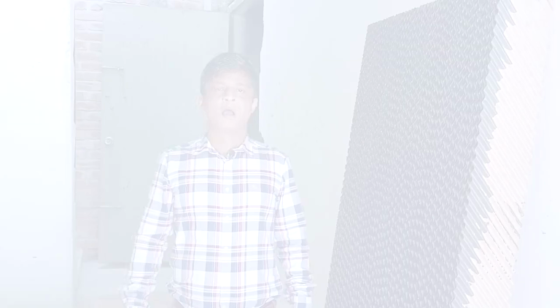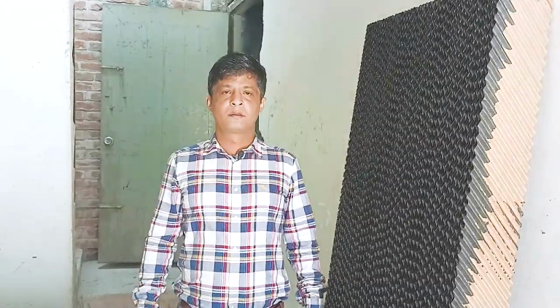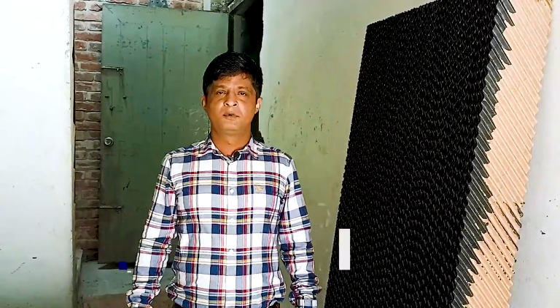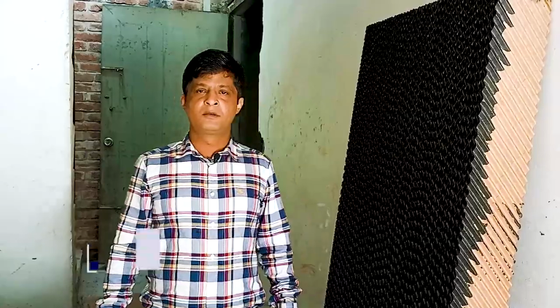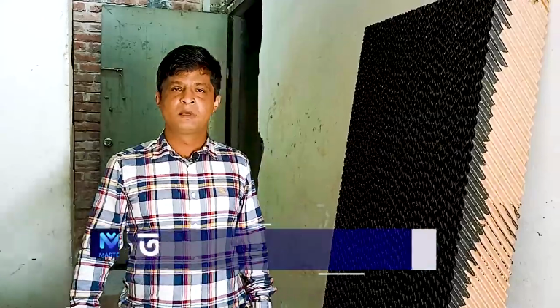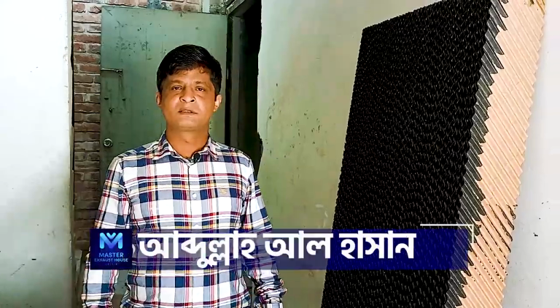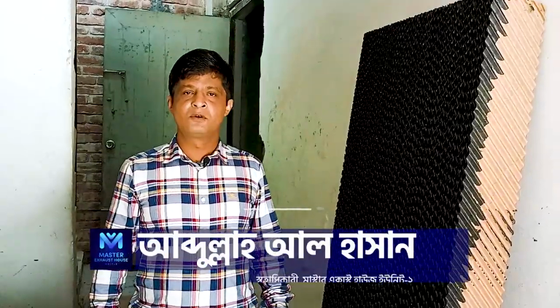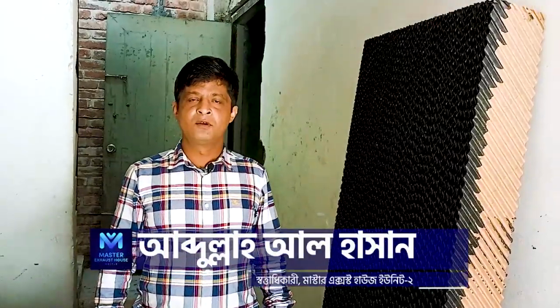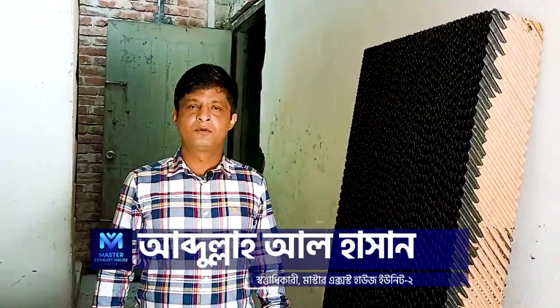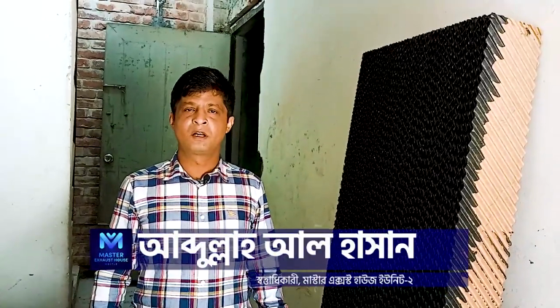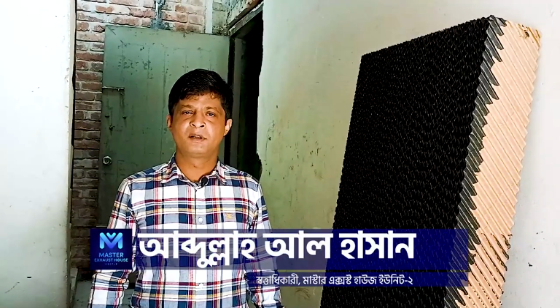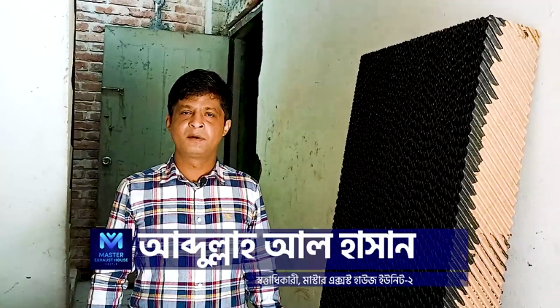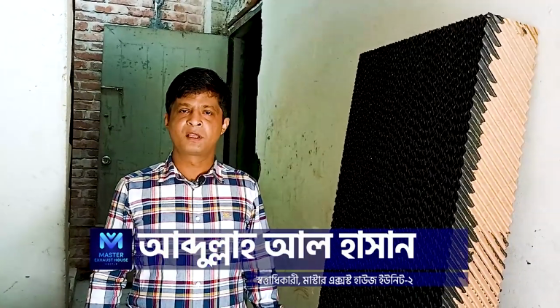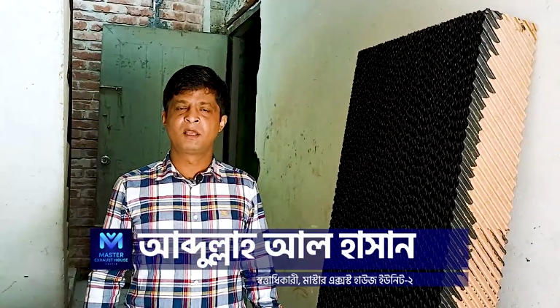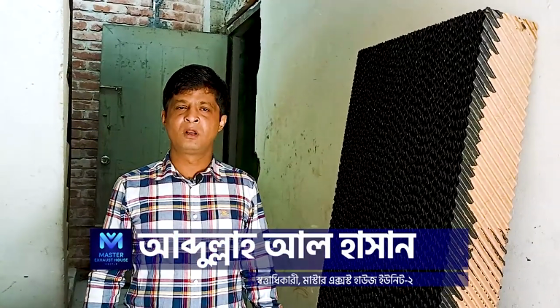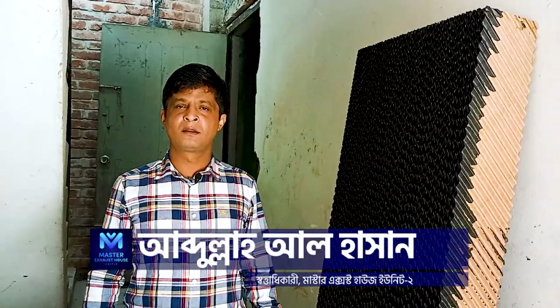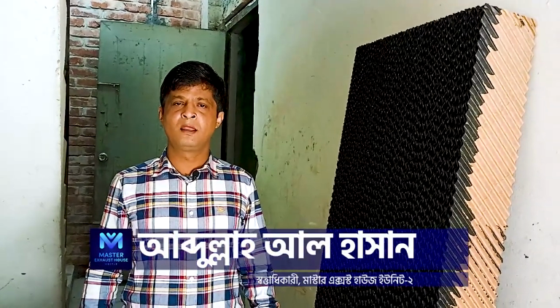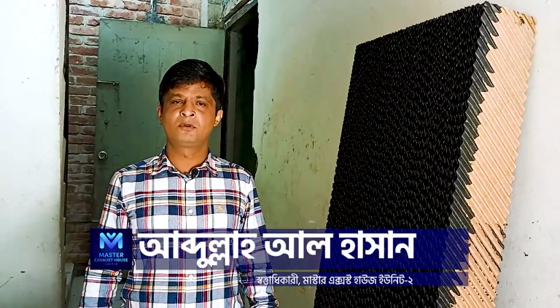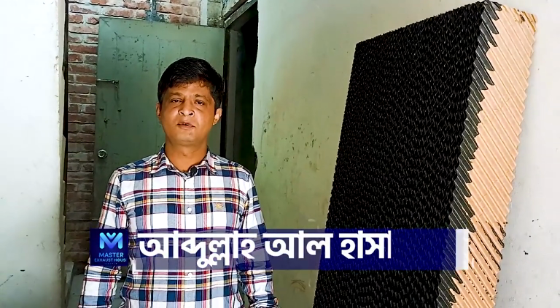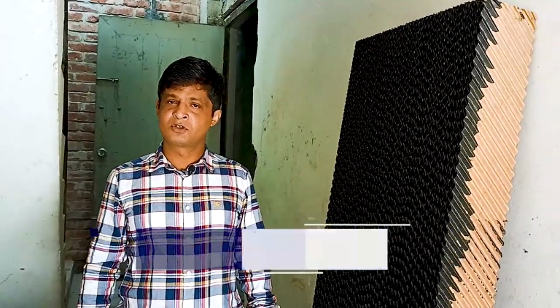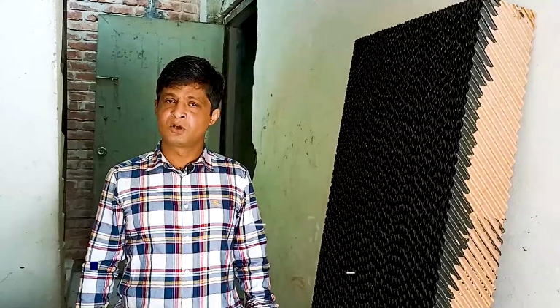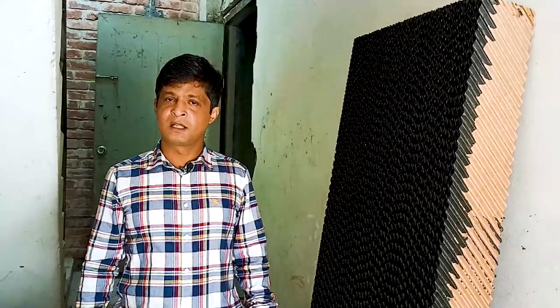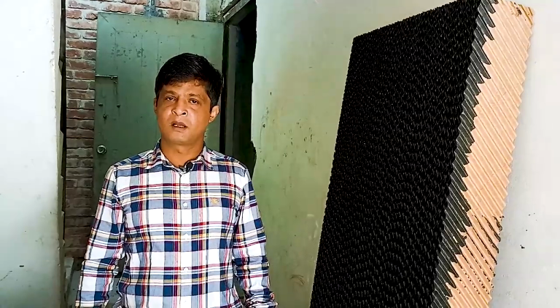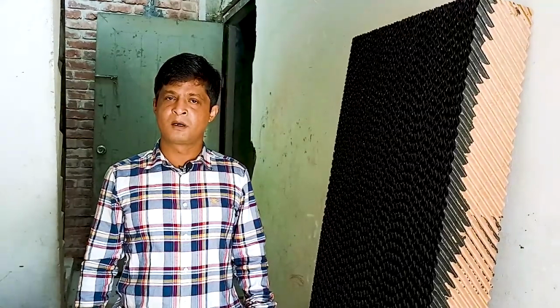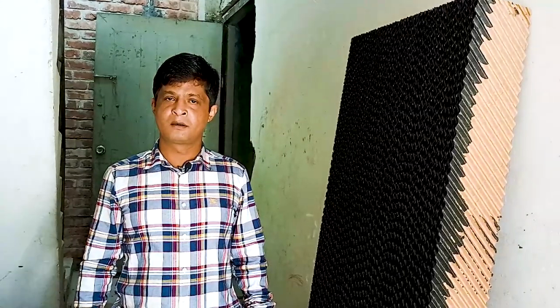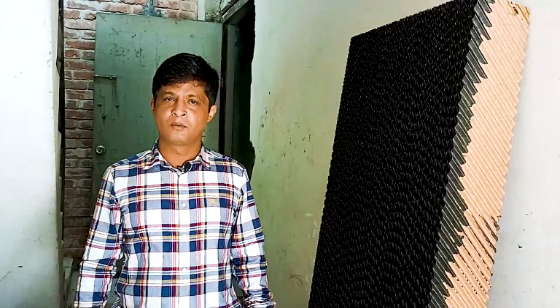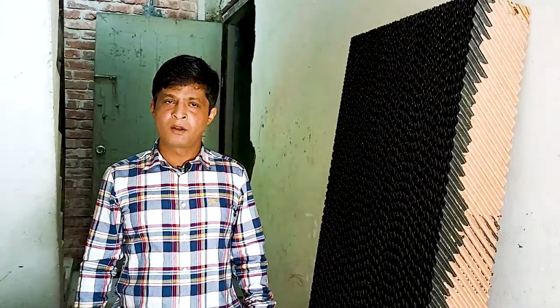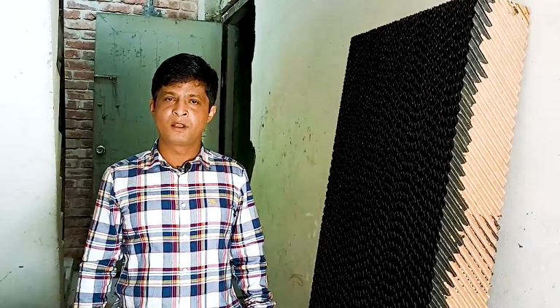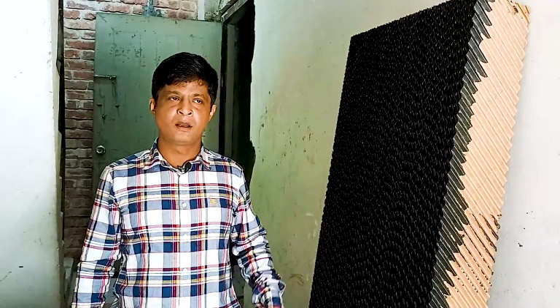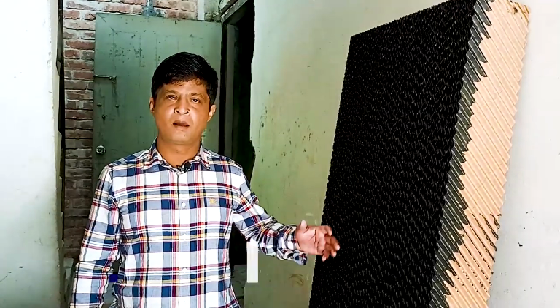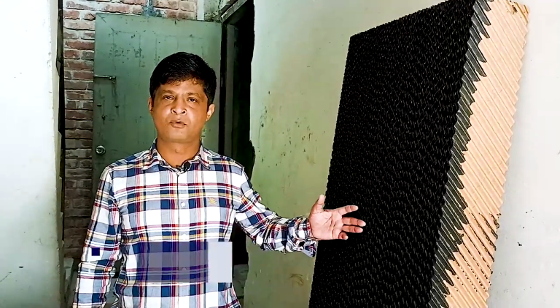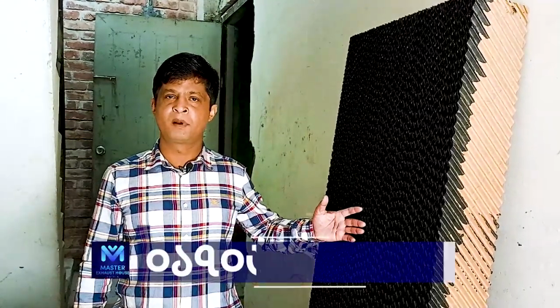As-salamu alaykum. Master Exist House Unit 2, Dr. By Zira. I'm Abdullah Lassan. I'm going to show you how to use a cooling pad.